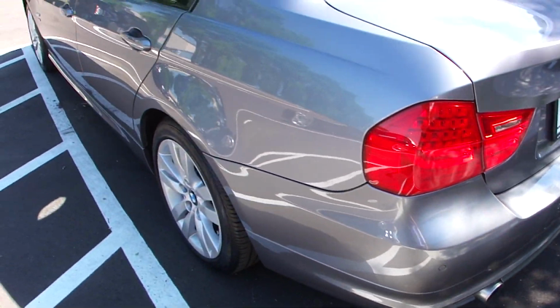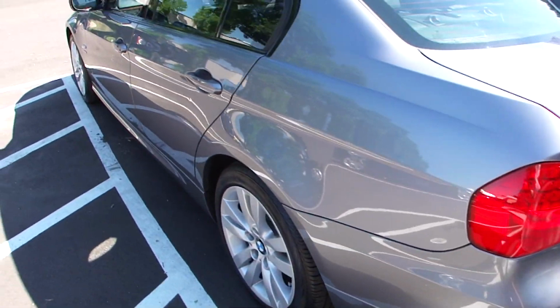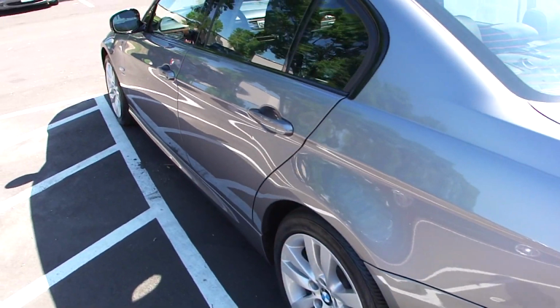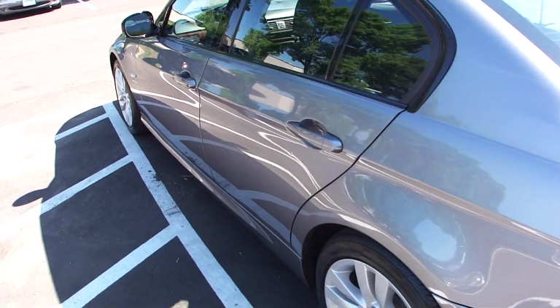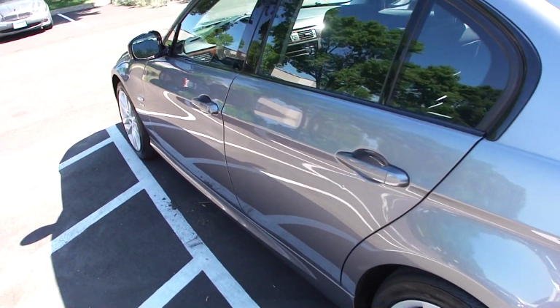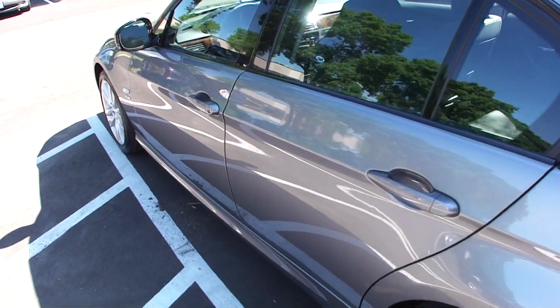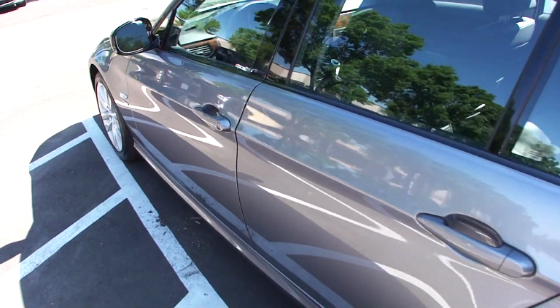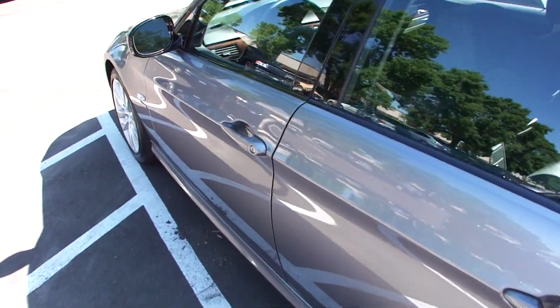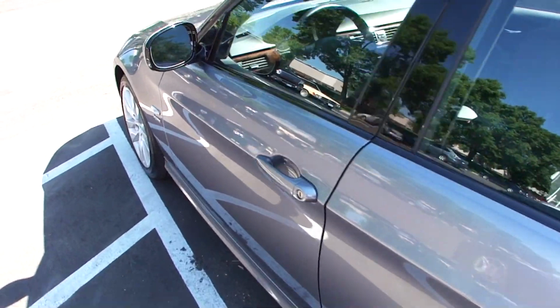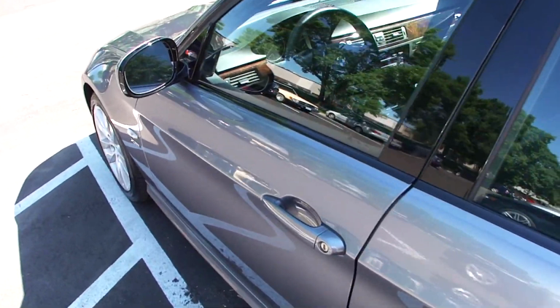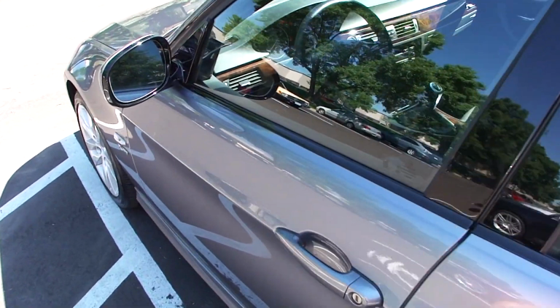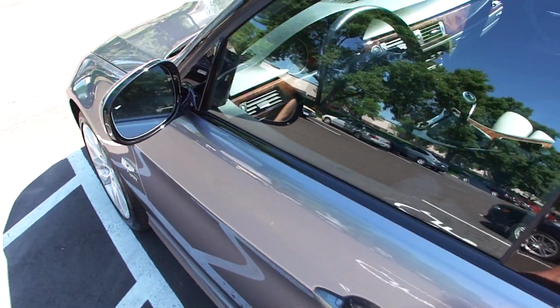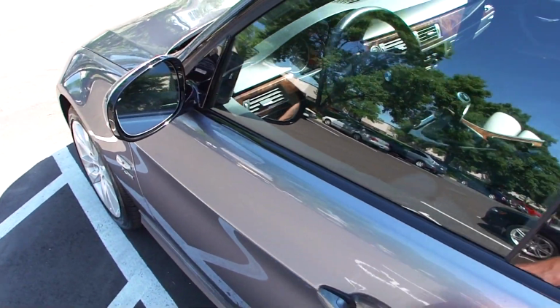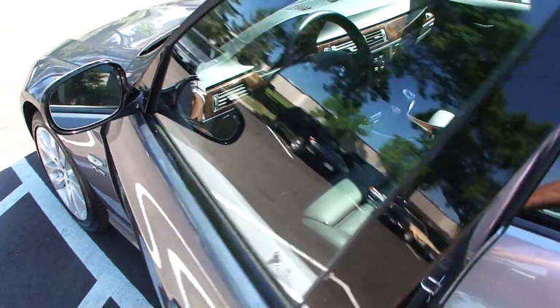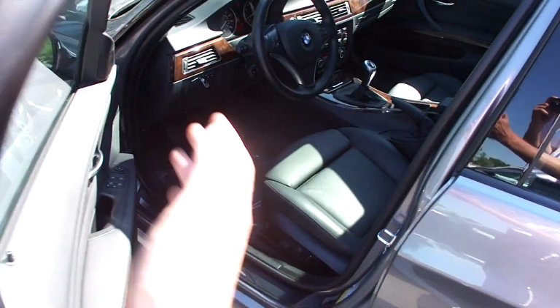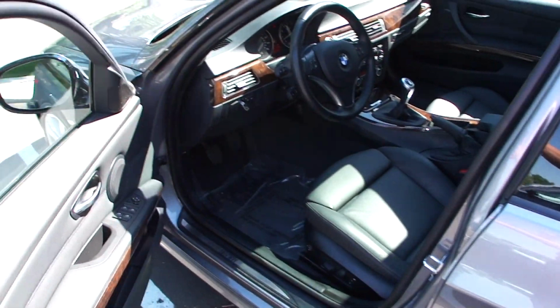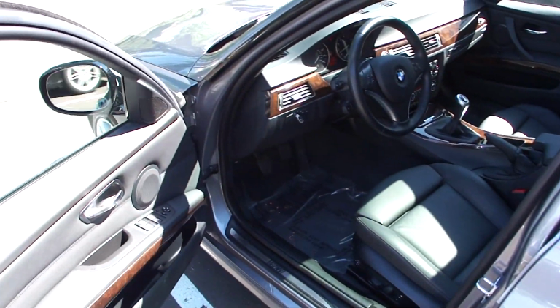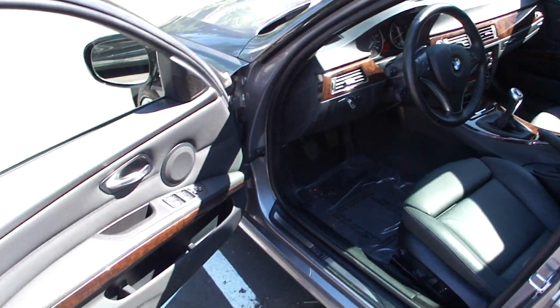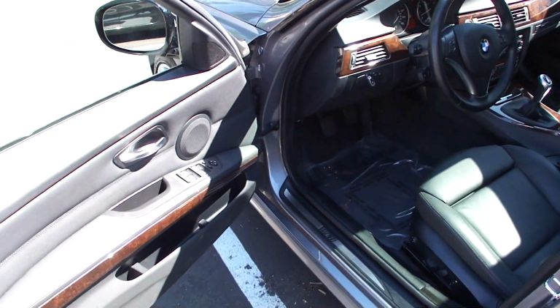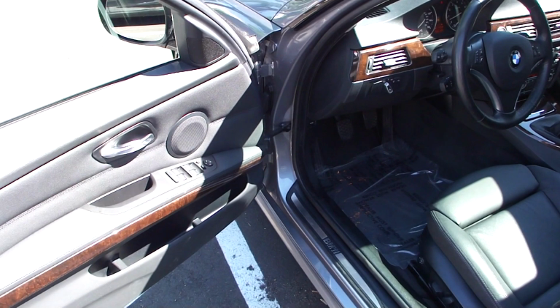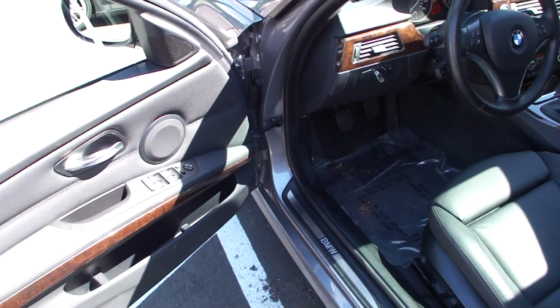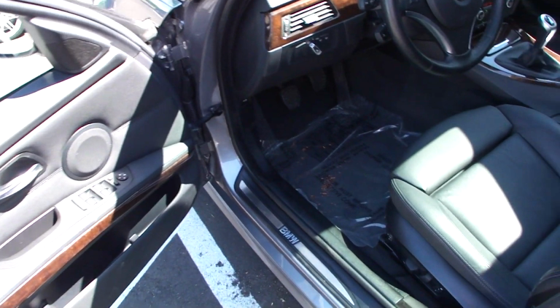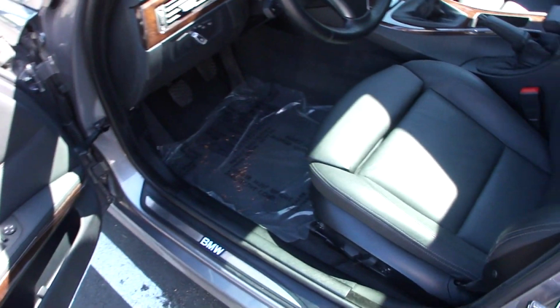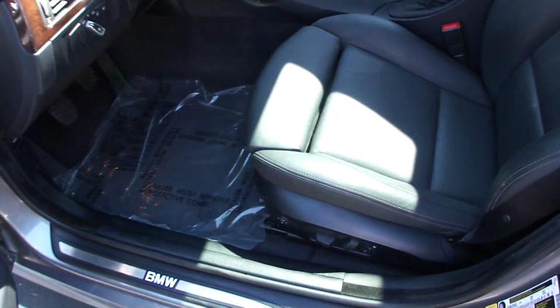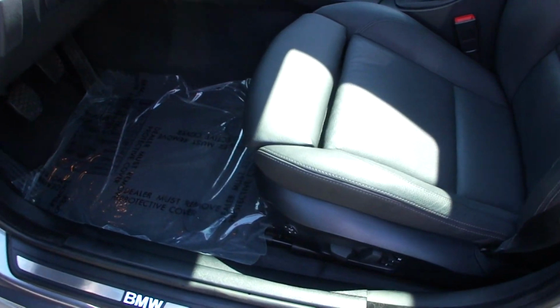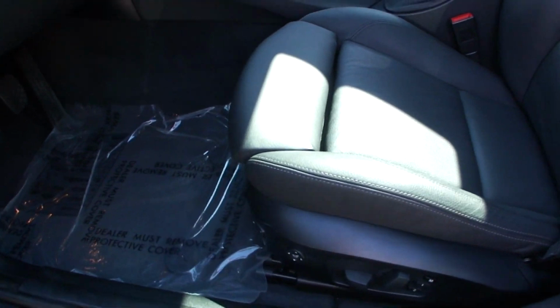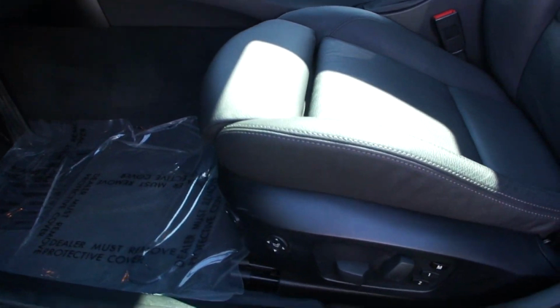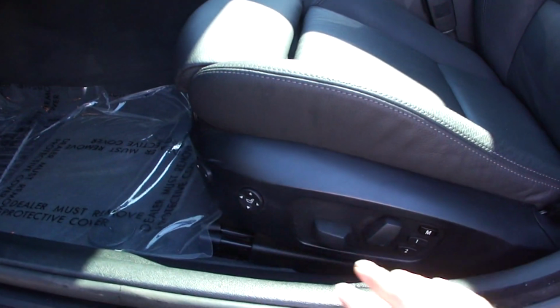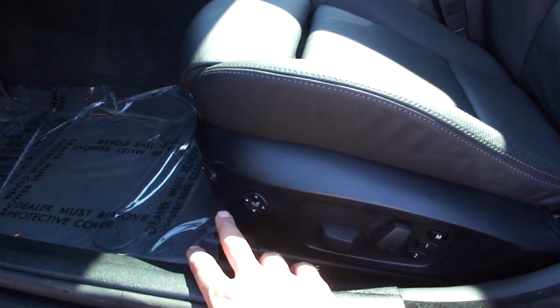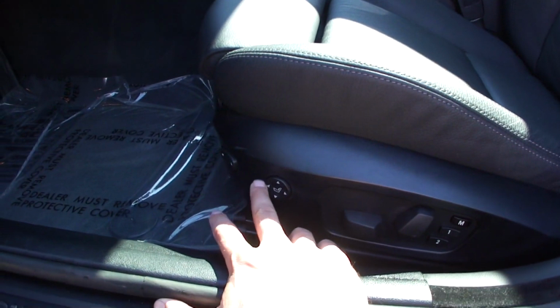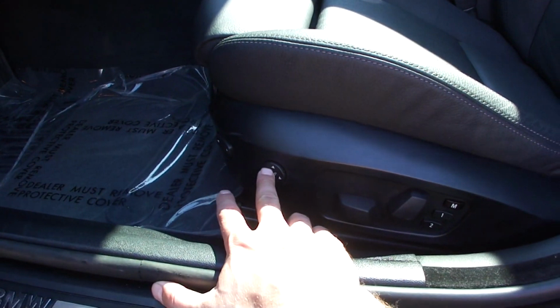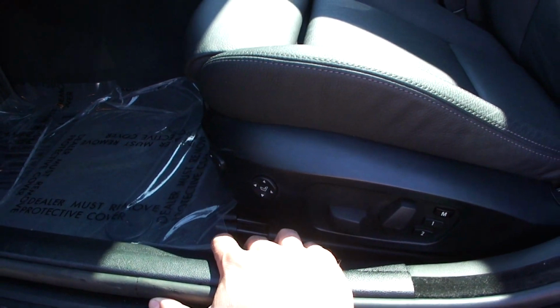This also has the cold weather package, which gives us heated seats and a heated steering wheel. It also comes with the premium package, which includes the leather and lumbar support on the seats.